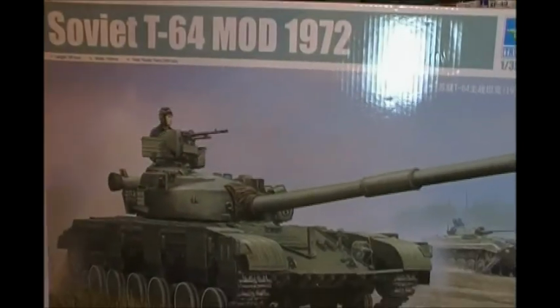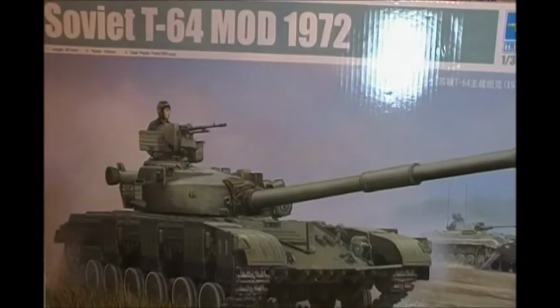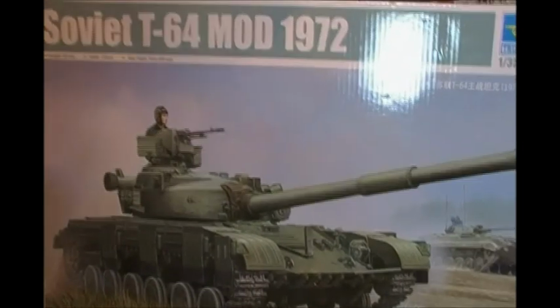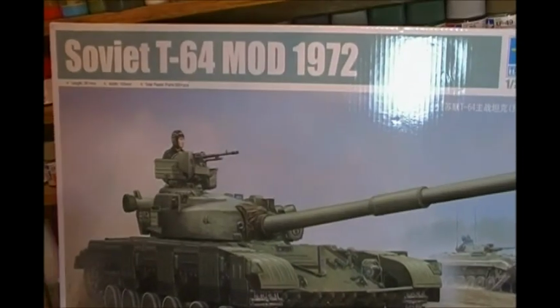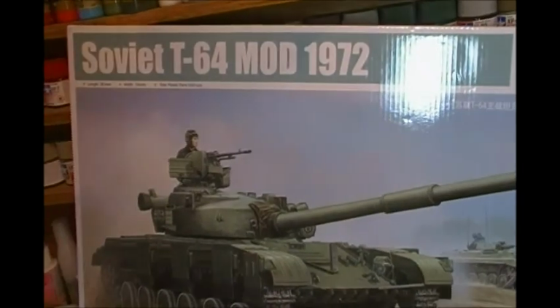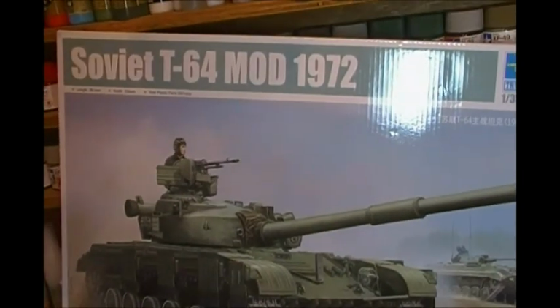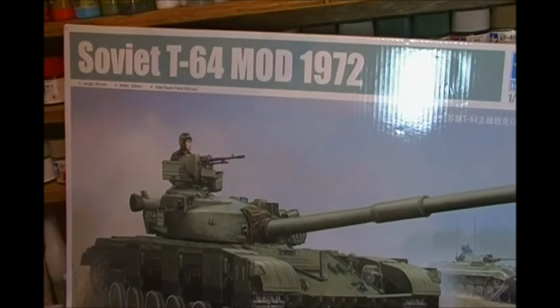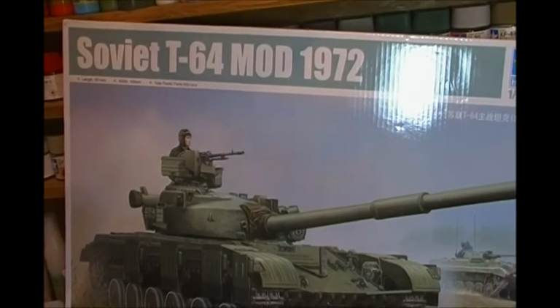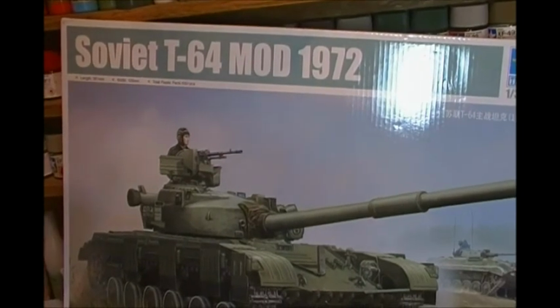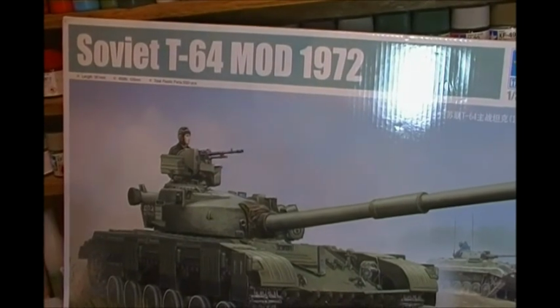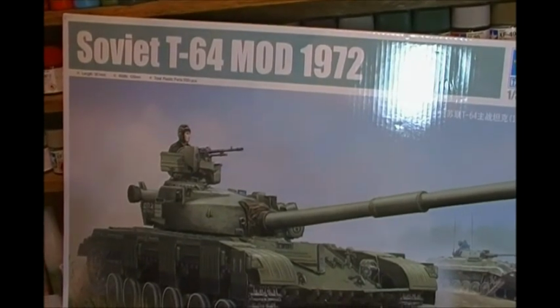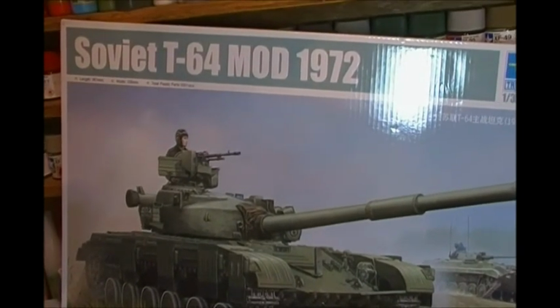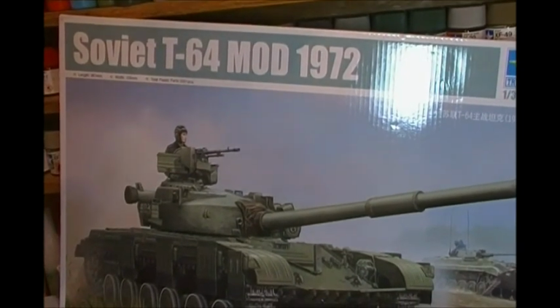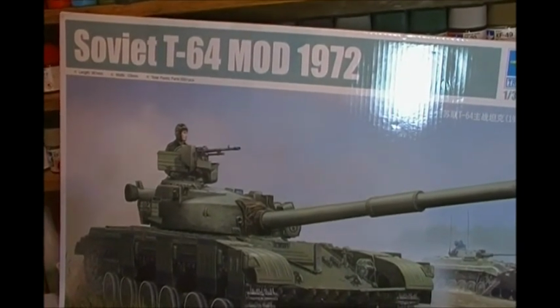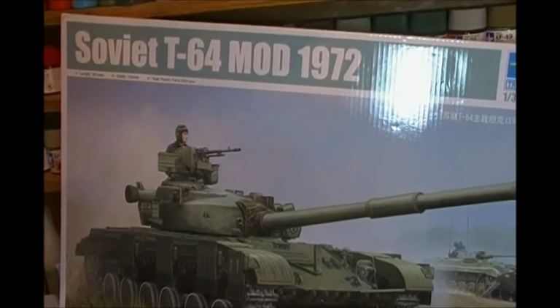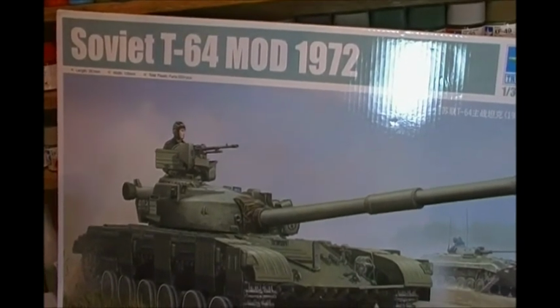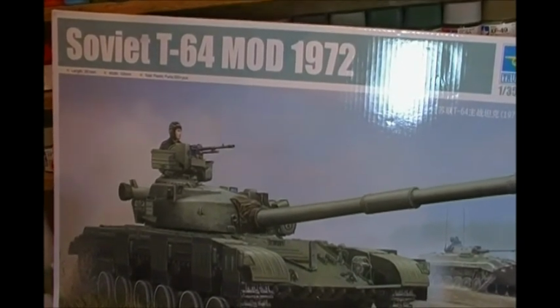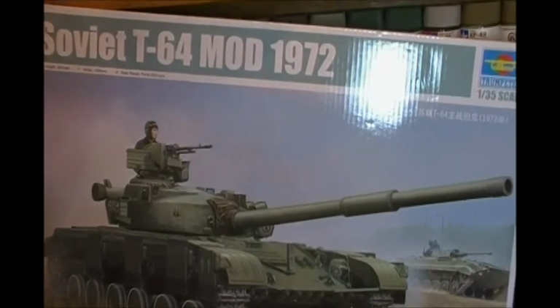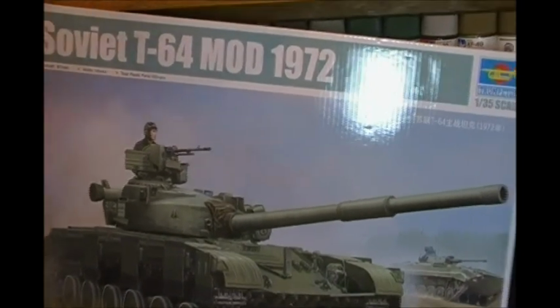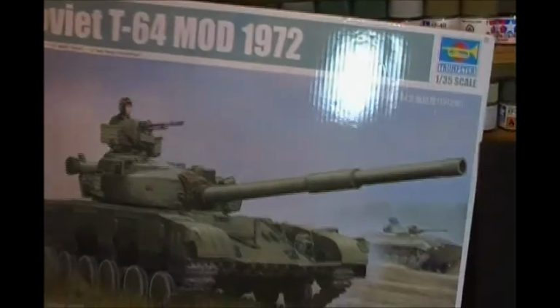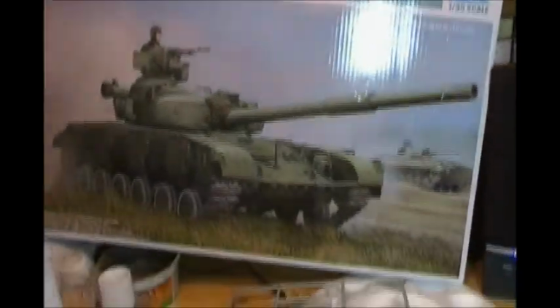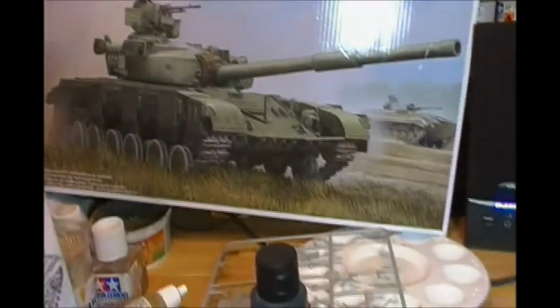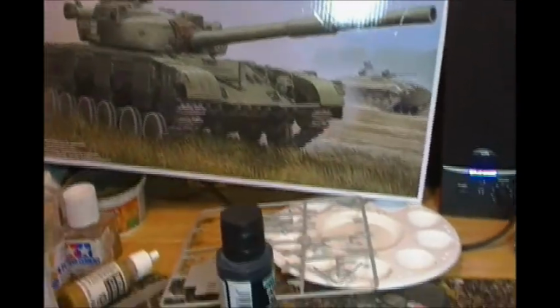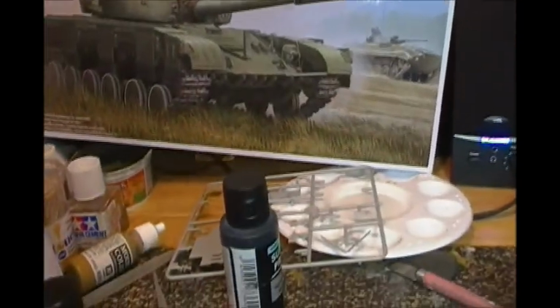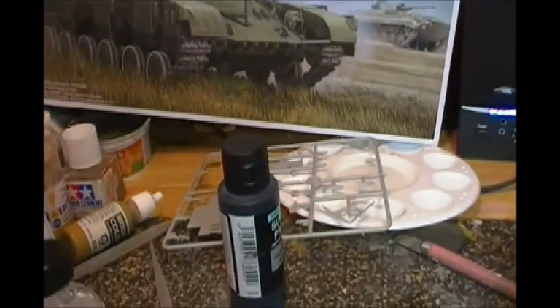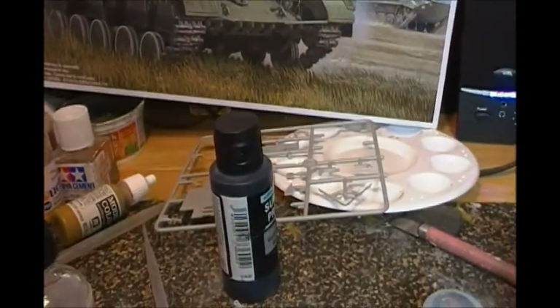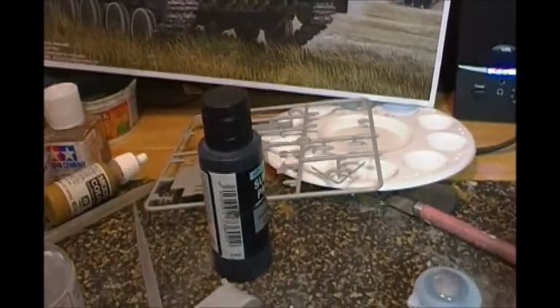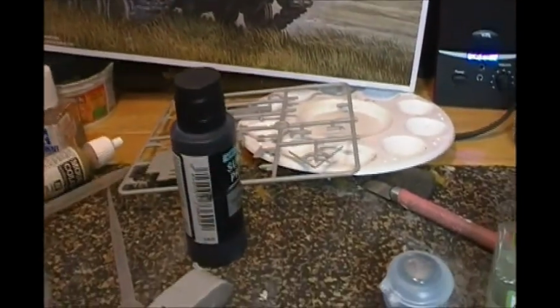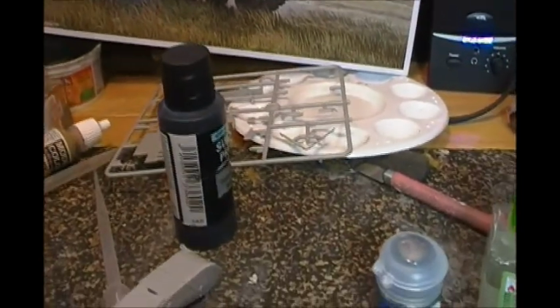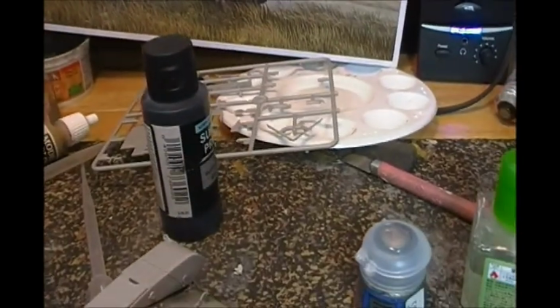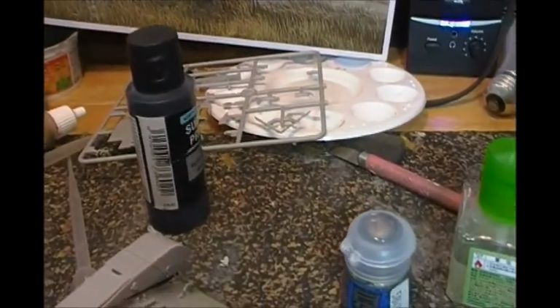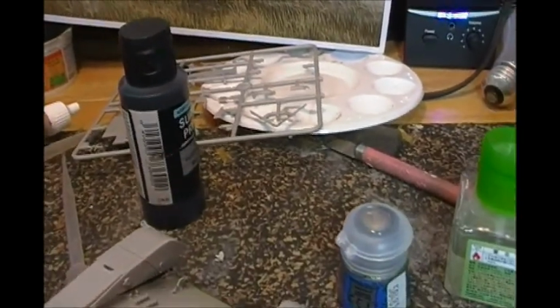Hey guys, Saturday afternoon and work proceeds on the Soviet T-64-72. There are a couple of gotchas on this kit that you really need to be careful on. I found that out the hard way.